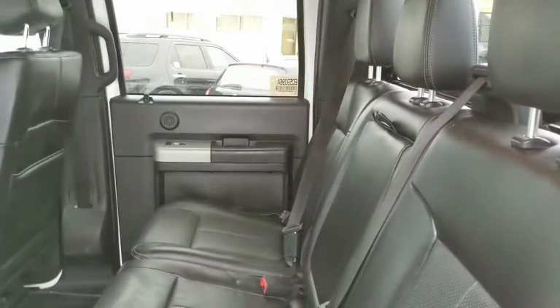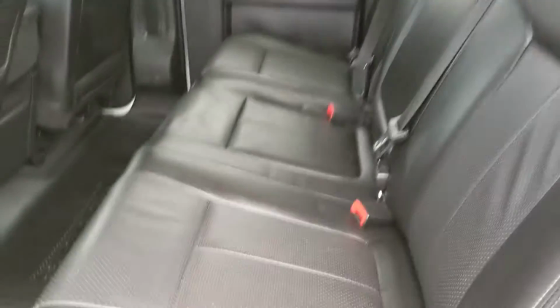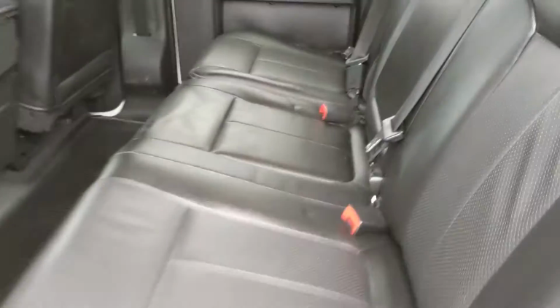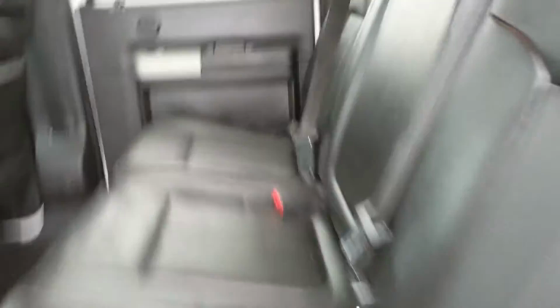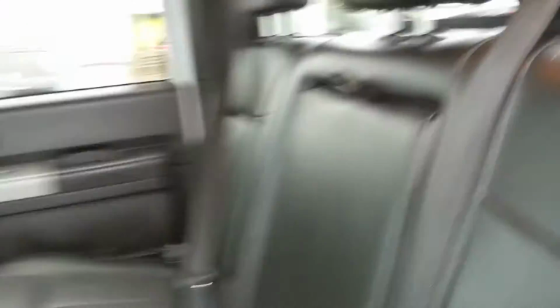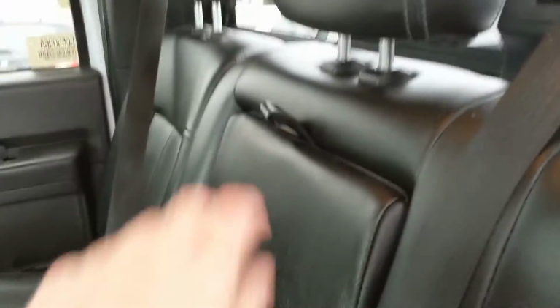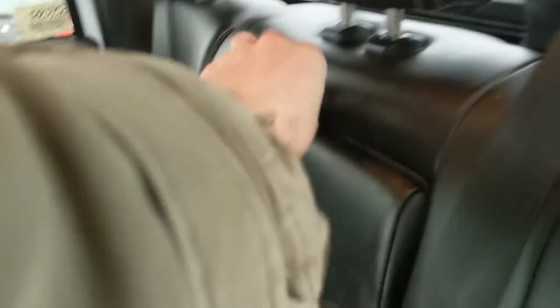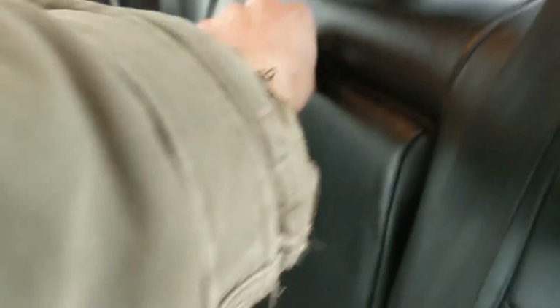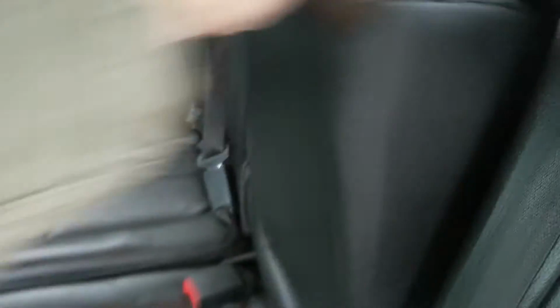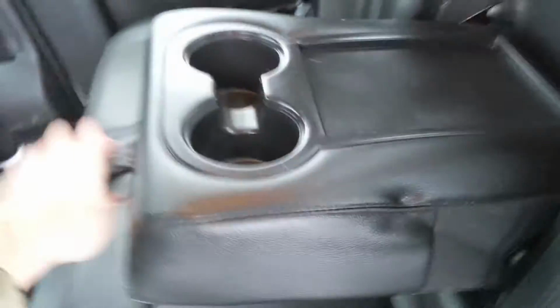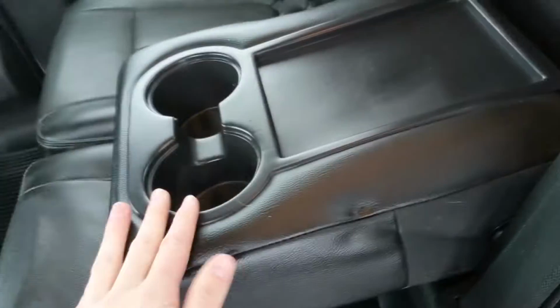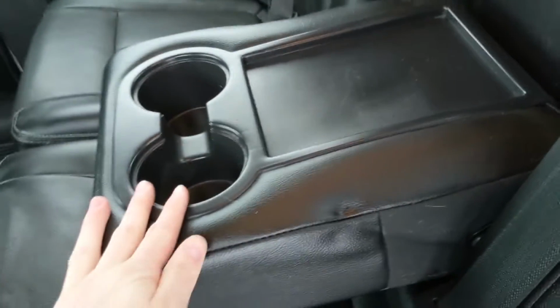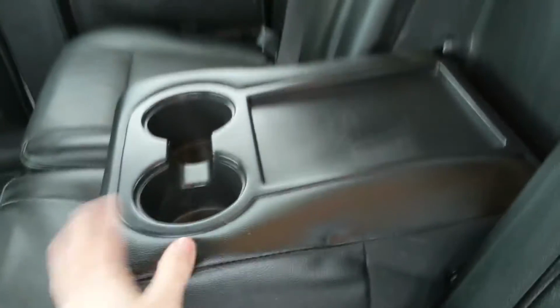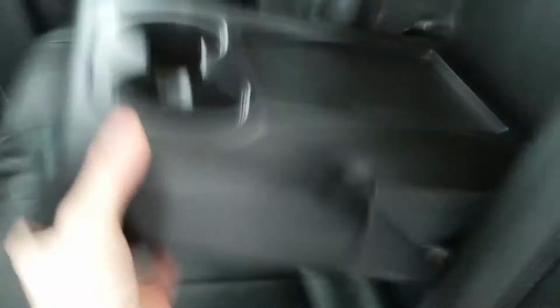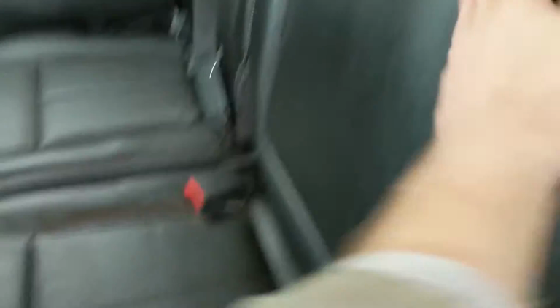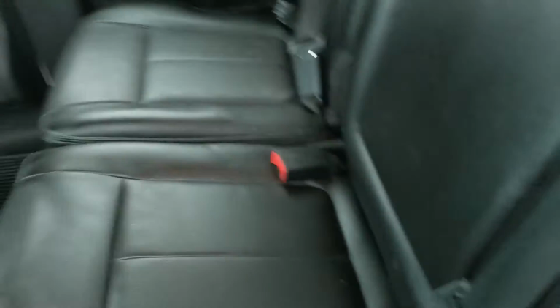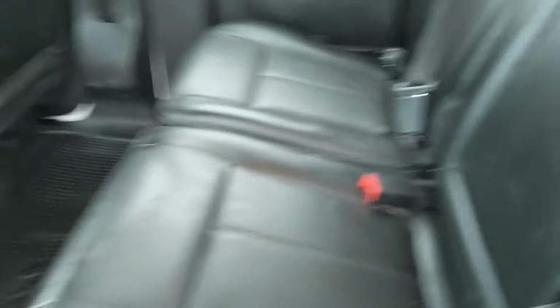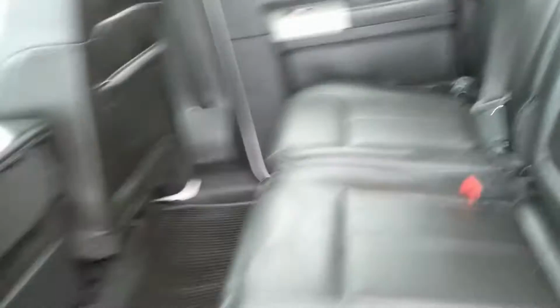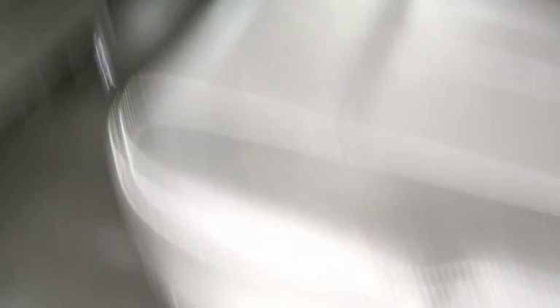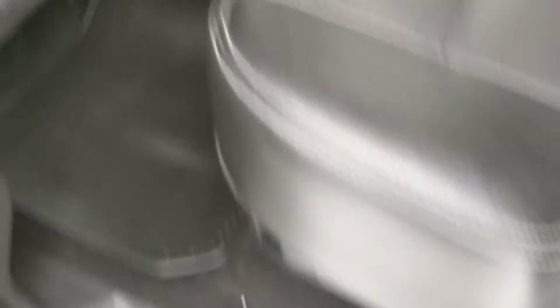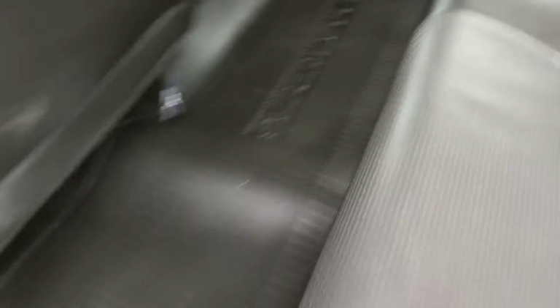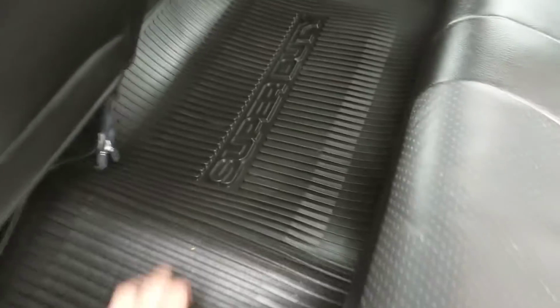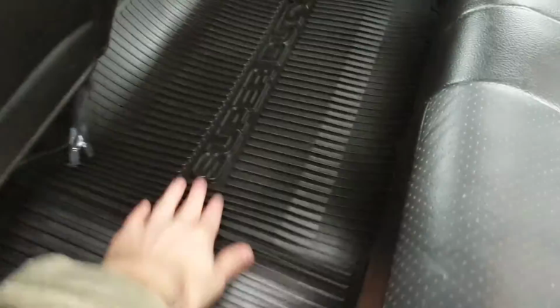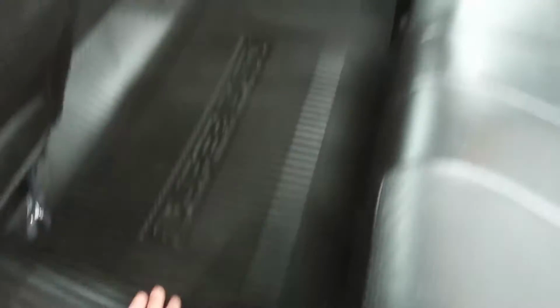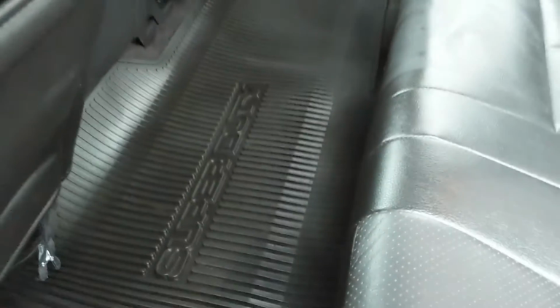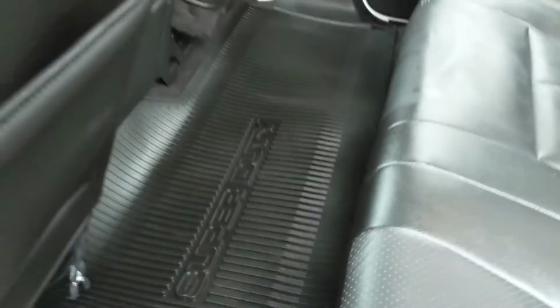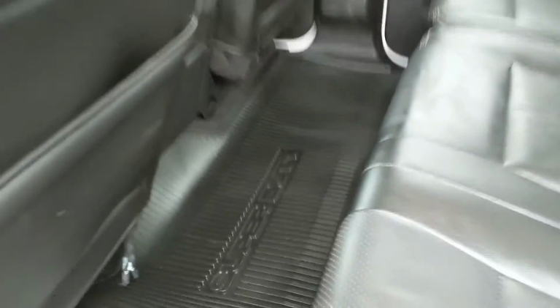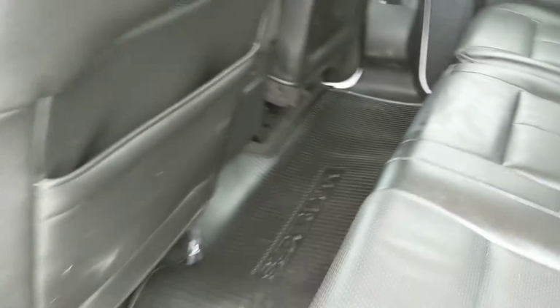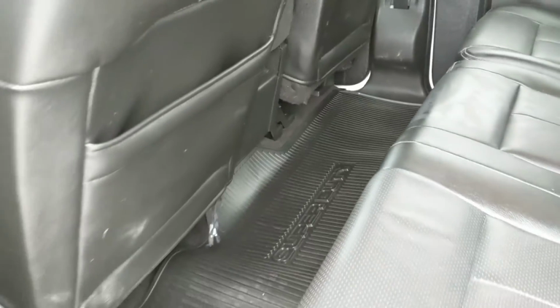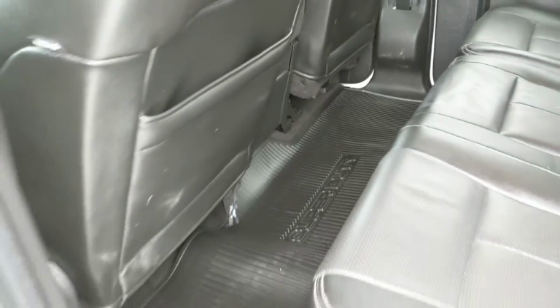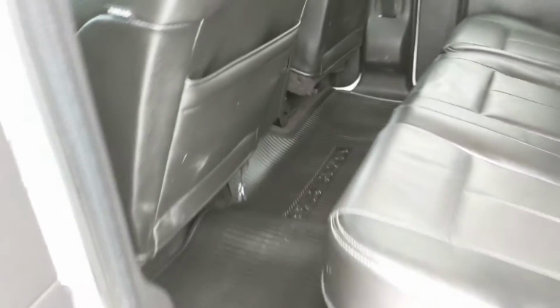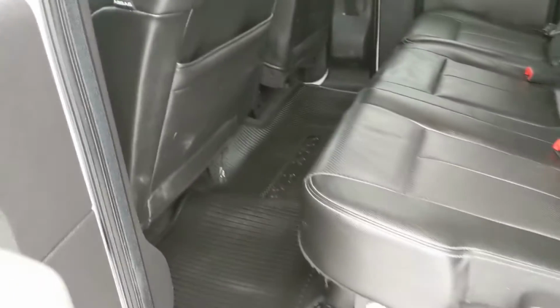And a nice full leather interior. In the center, you do have fold-out armrests with two cup holders. And fitted rubber floor mats throughout, which are easy to clean — just take them out and spray them off.